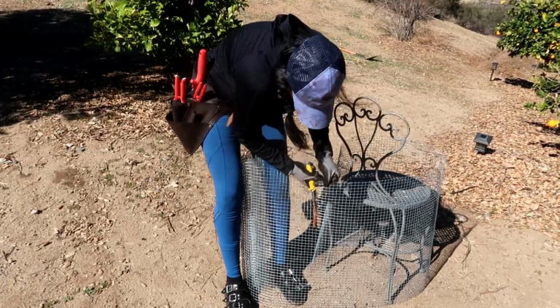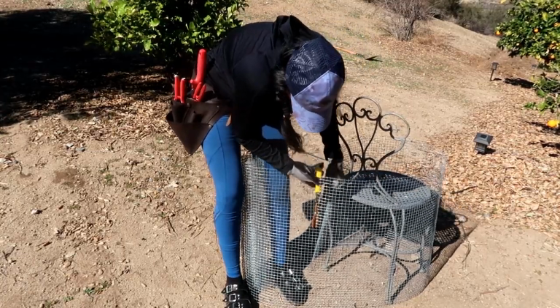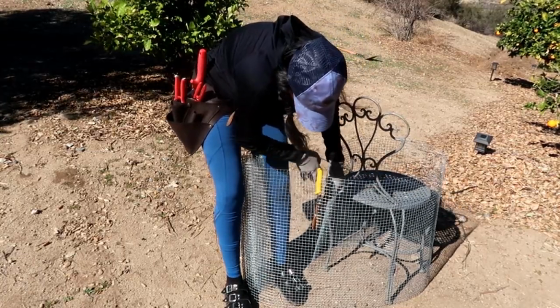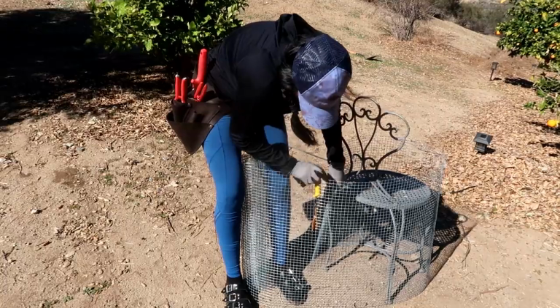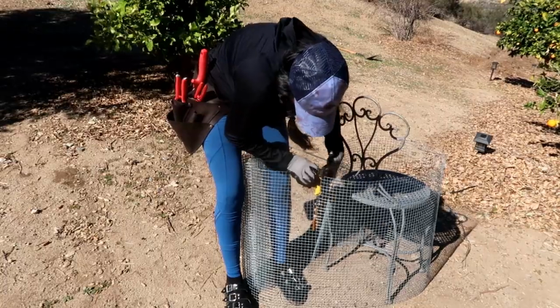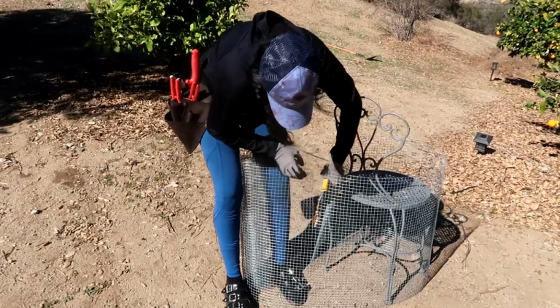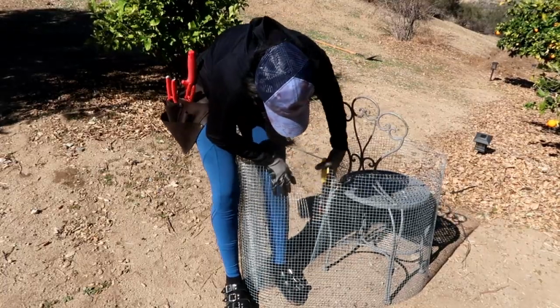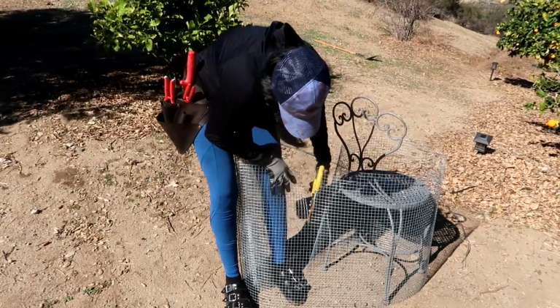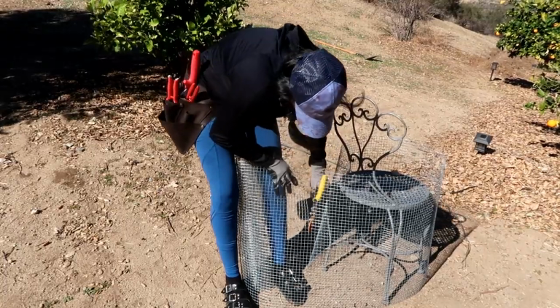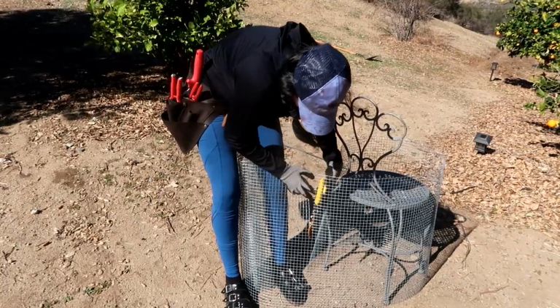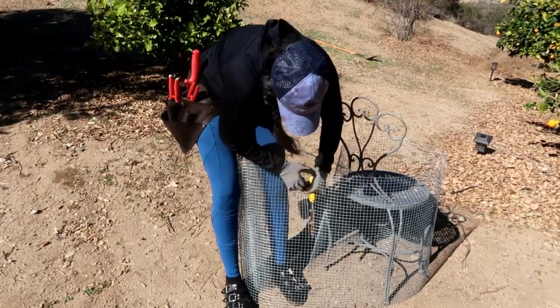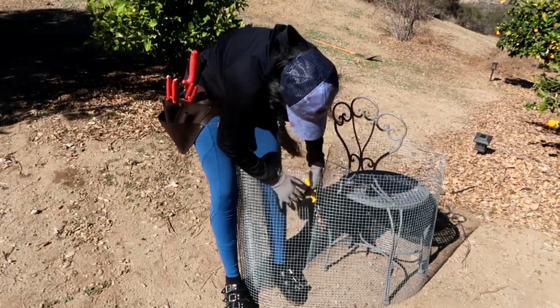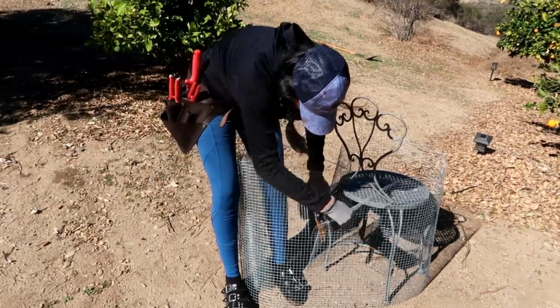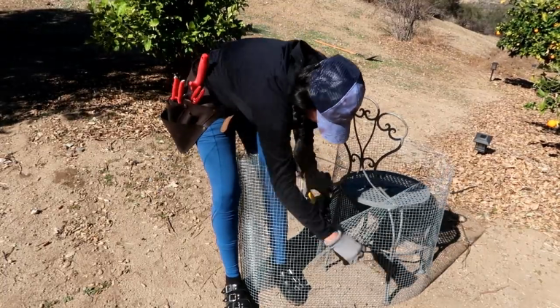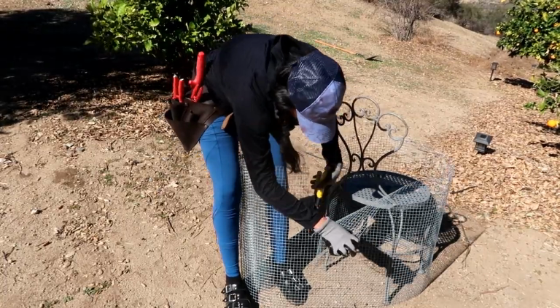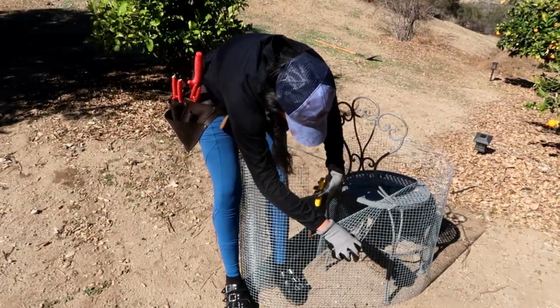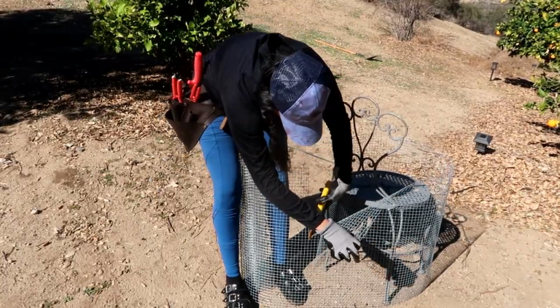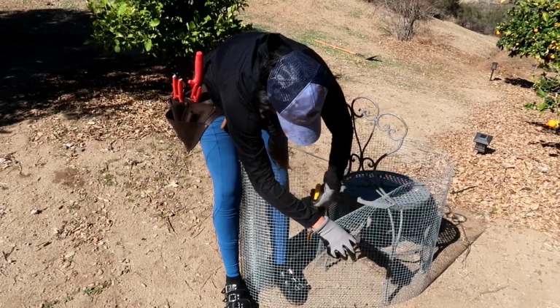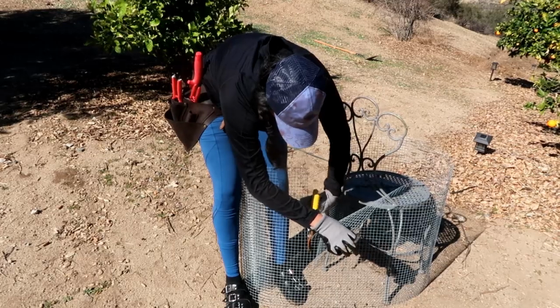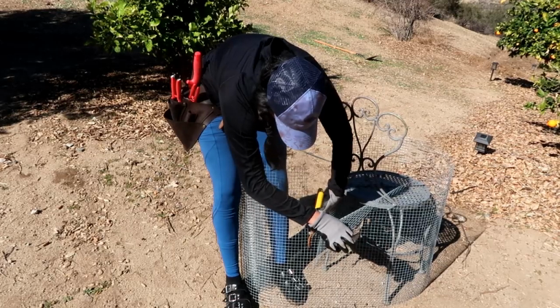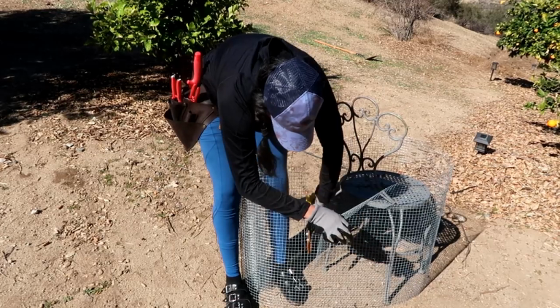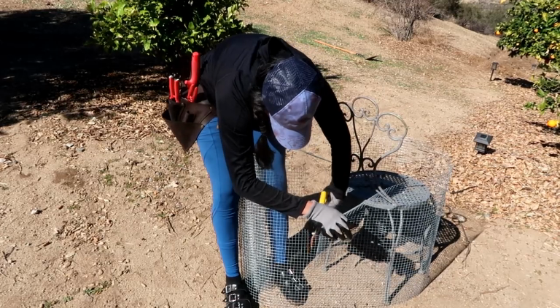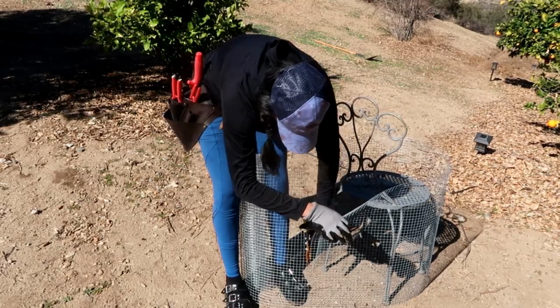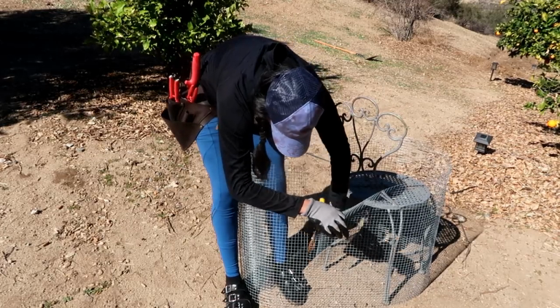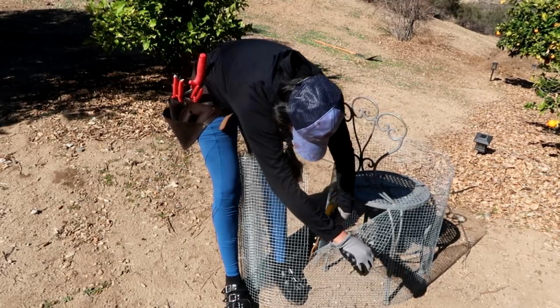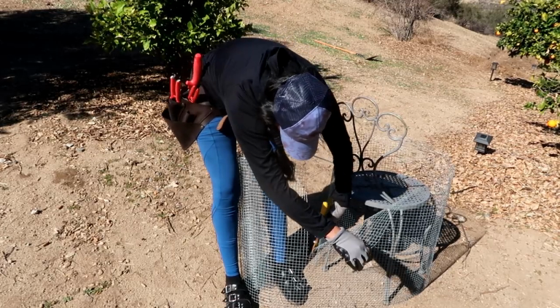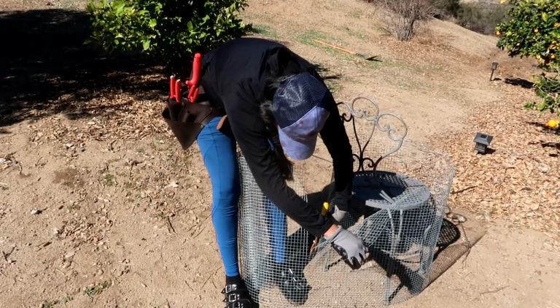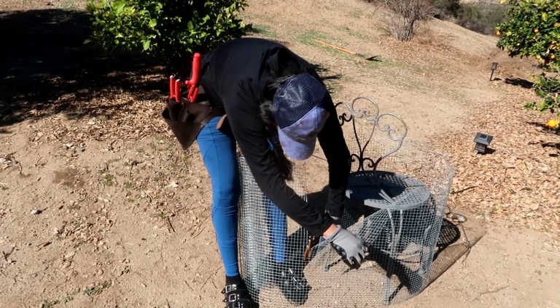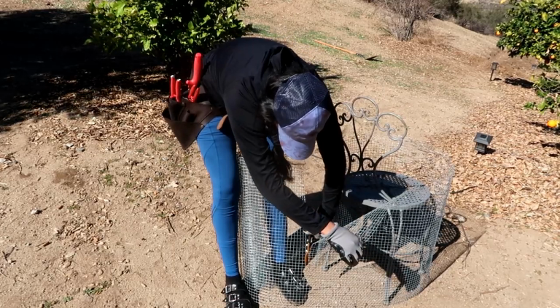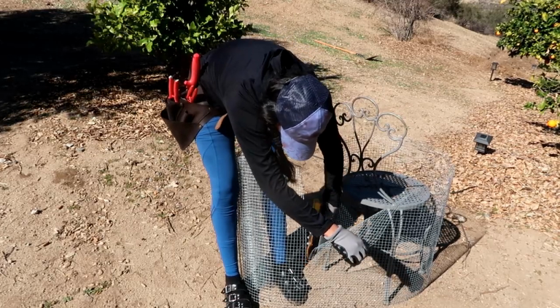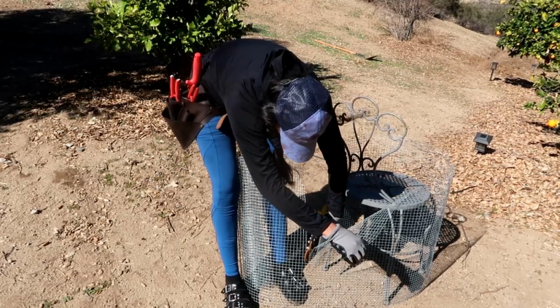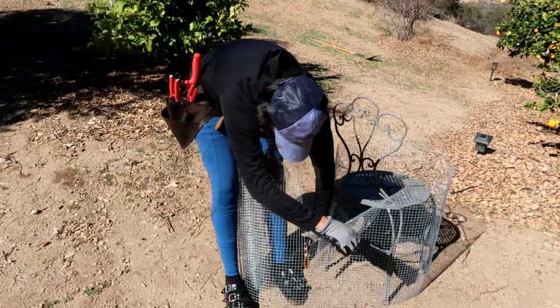These cages will allow the roots to grow out of the cage, but they will prevent the gophers from getting into the main root ball of my tree. Let me go ahead and explain to you how I'm doing this.